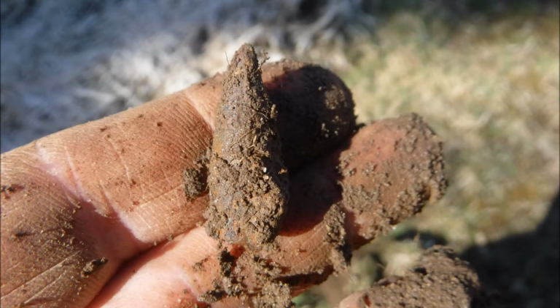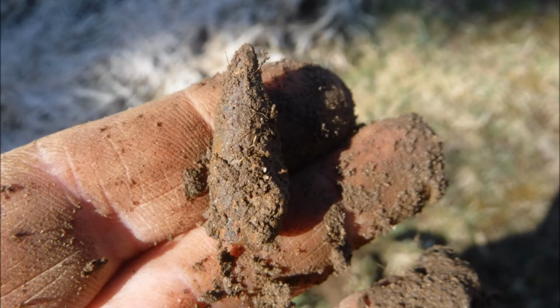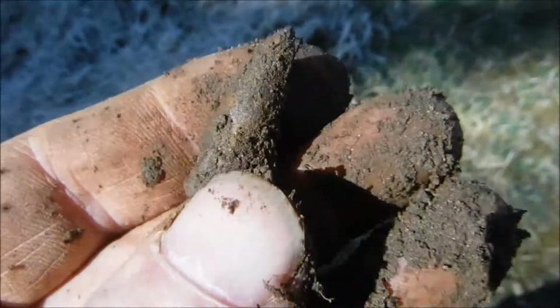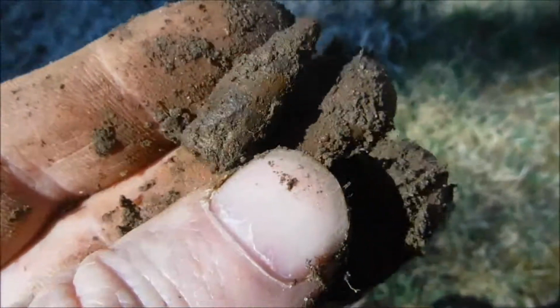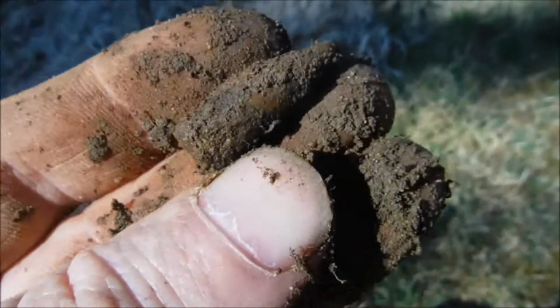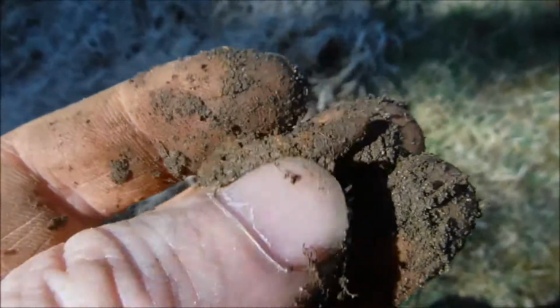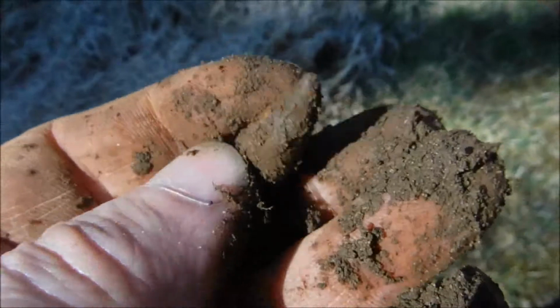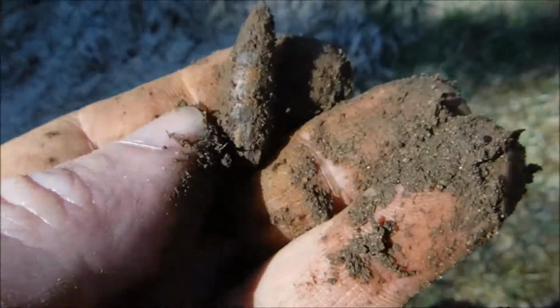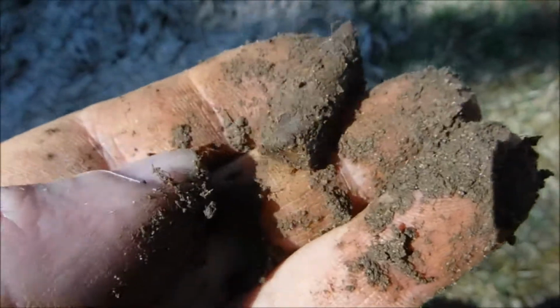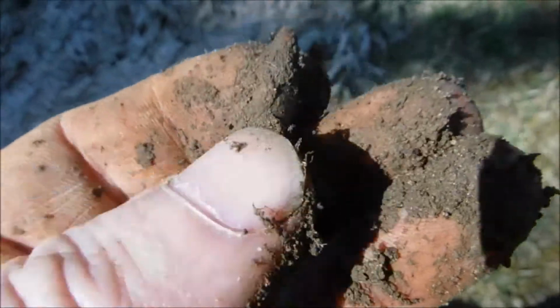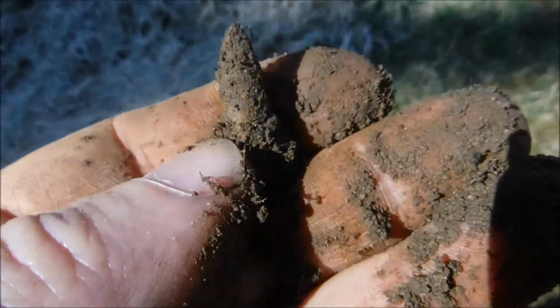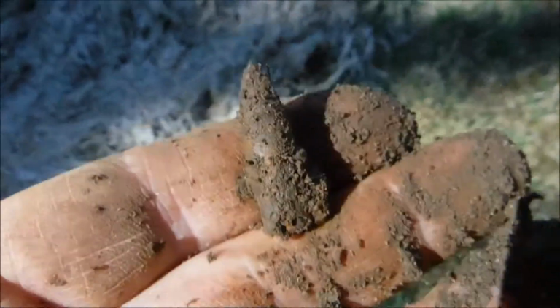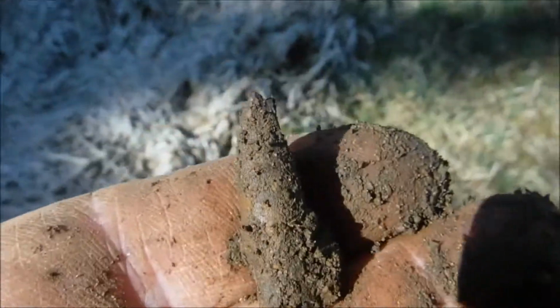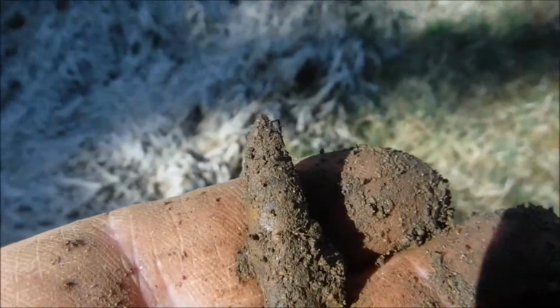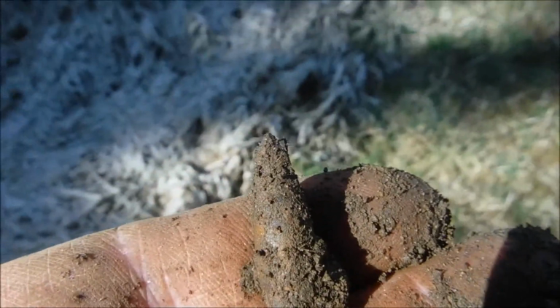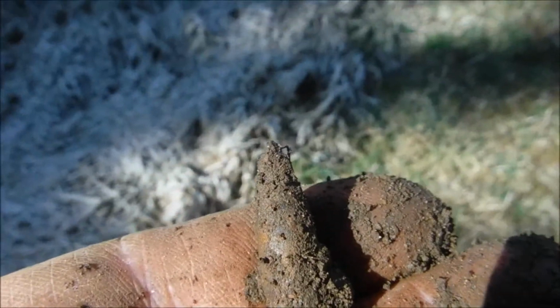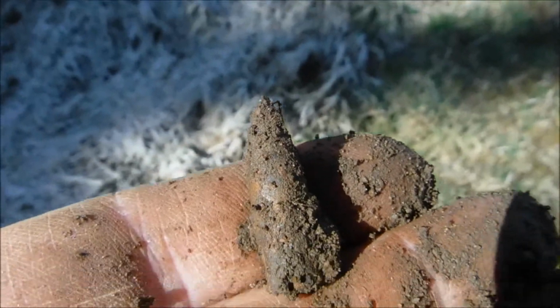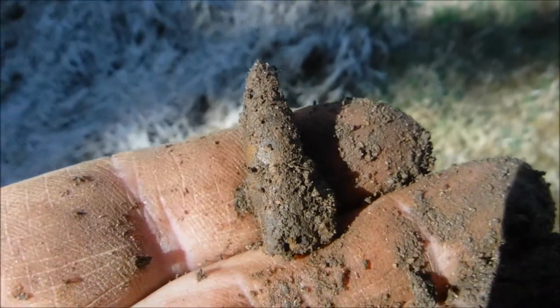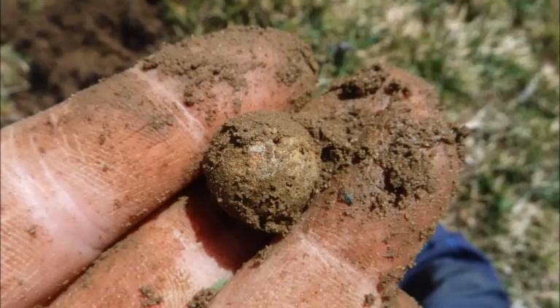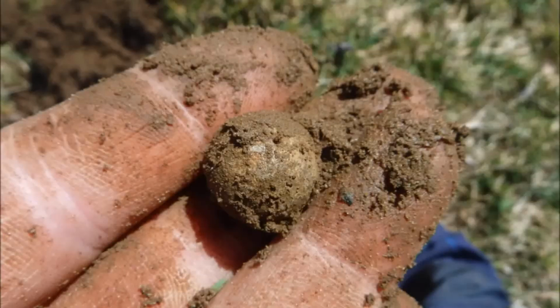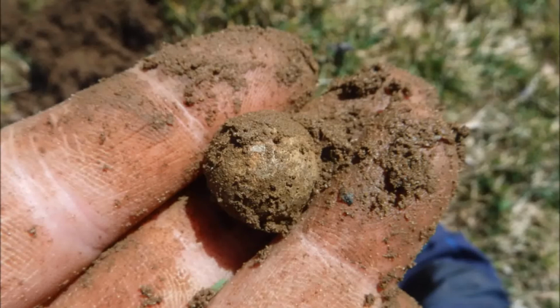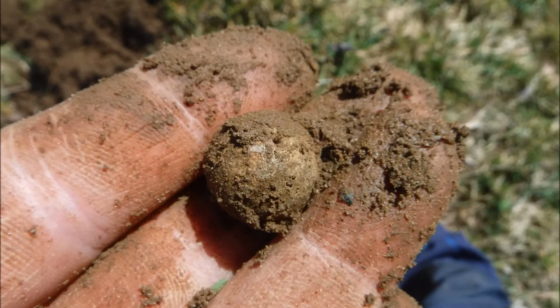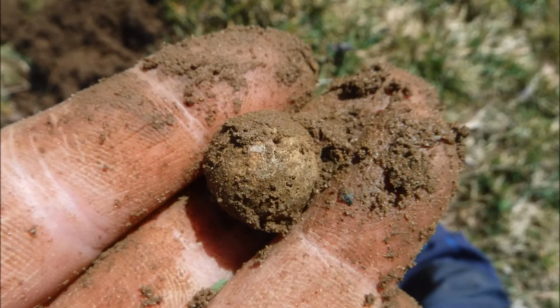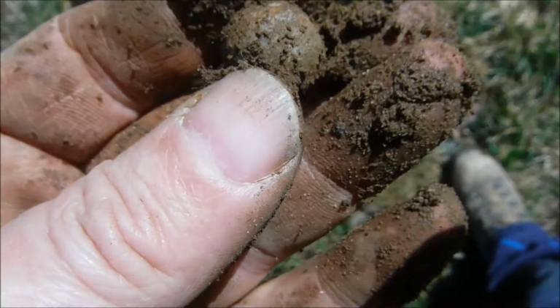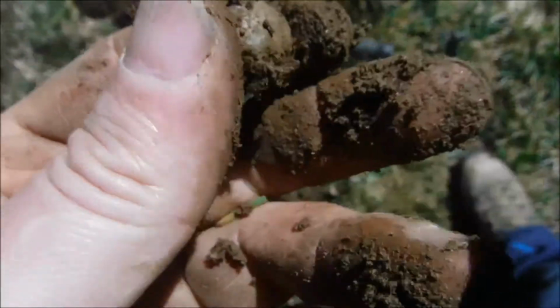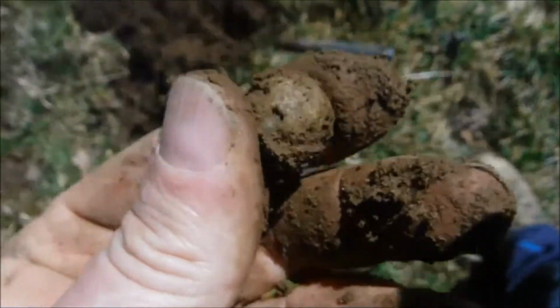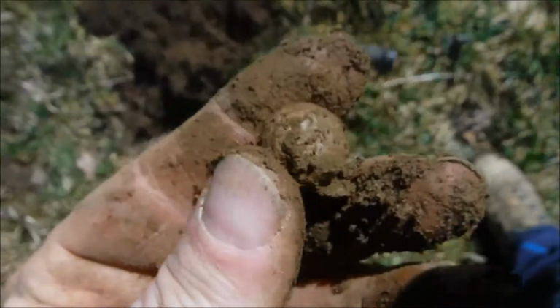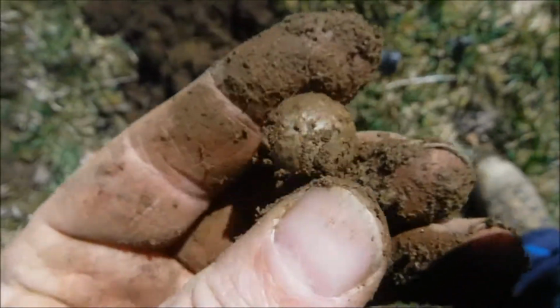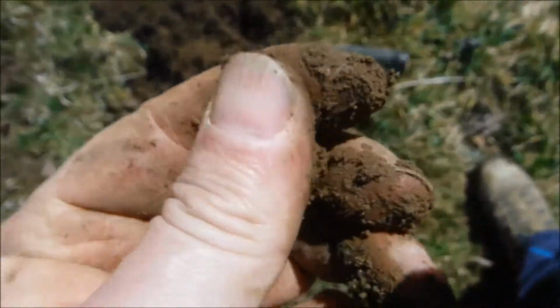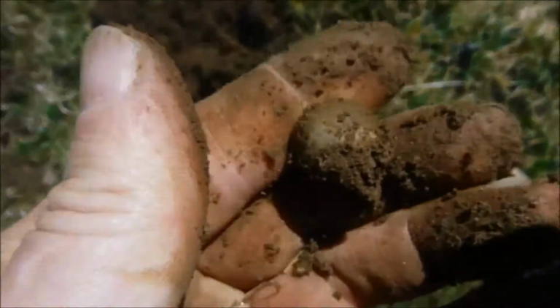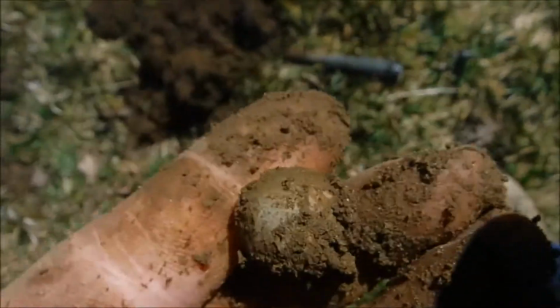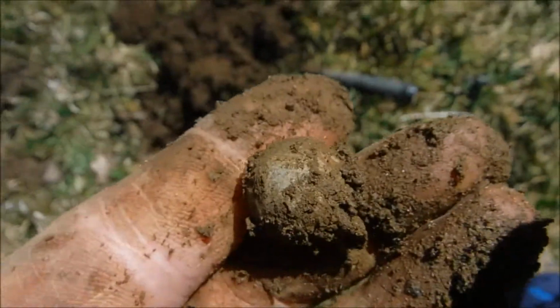And a bullet. And the next musket ball - very nice.